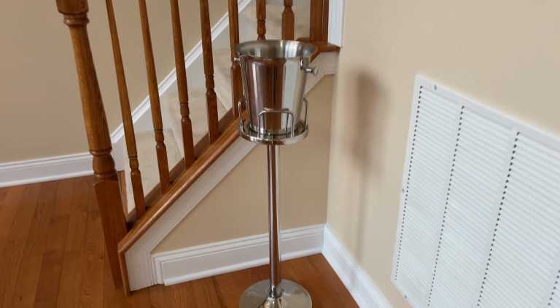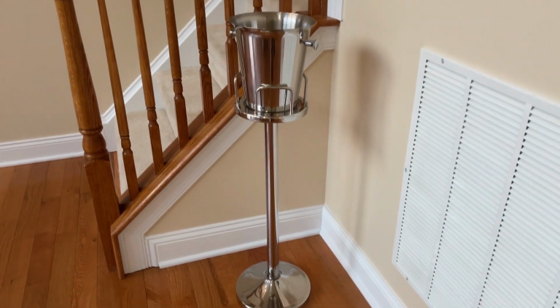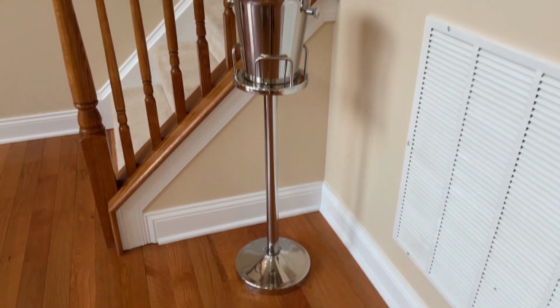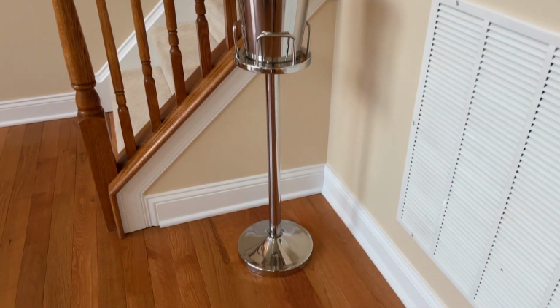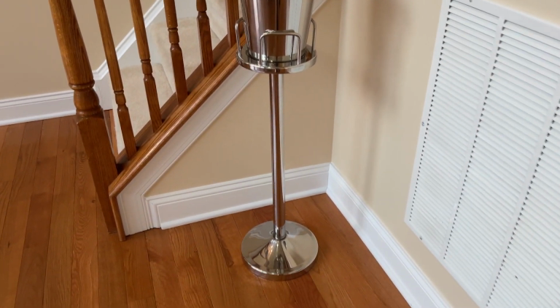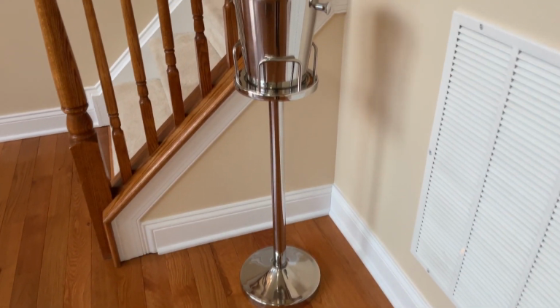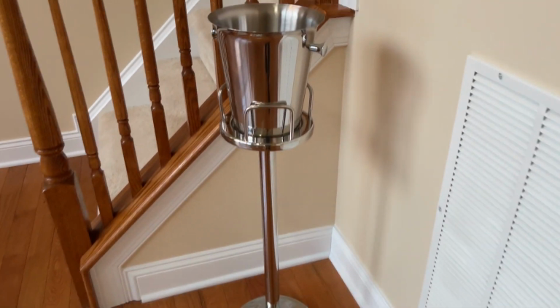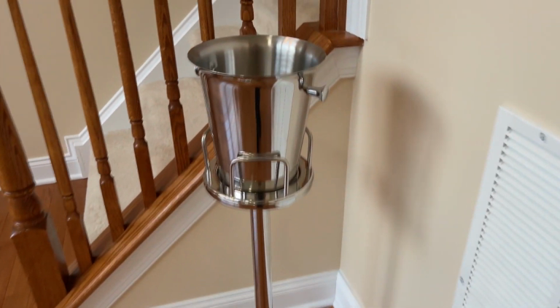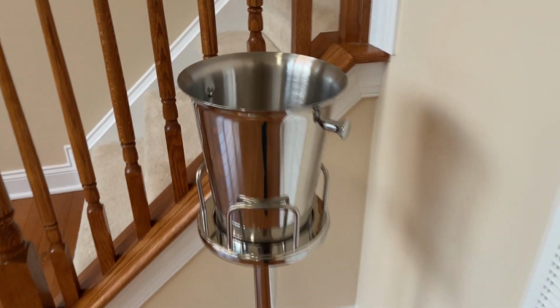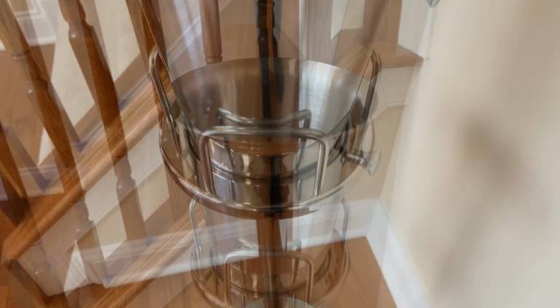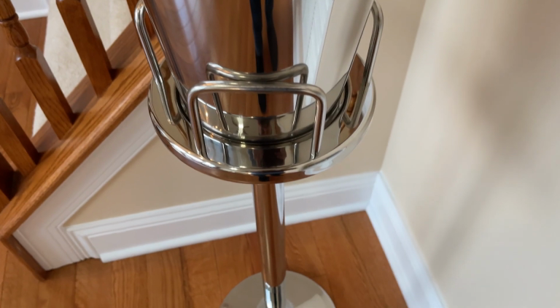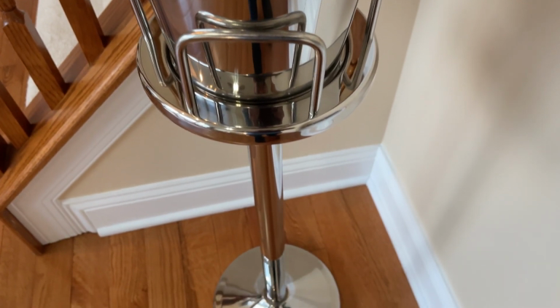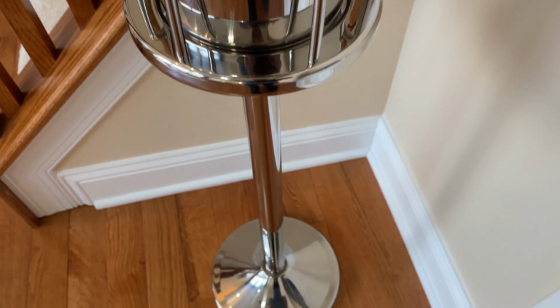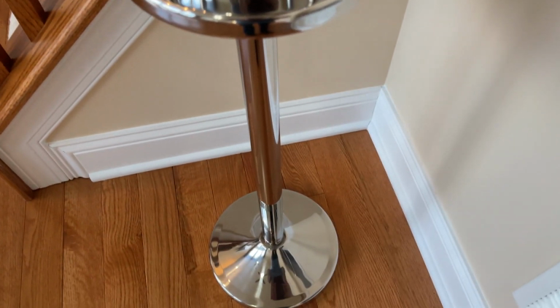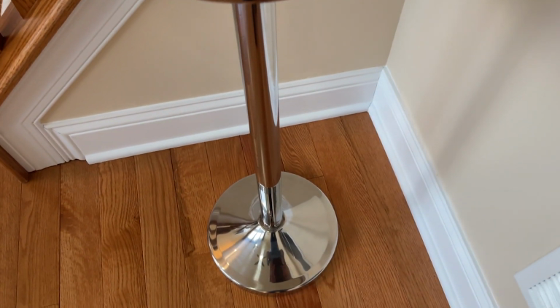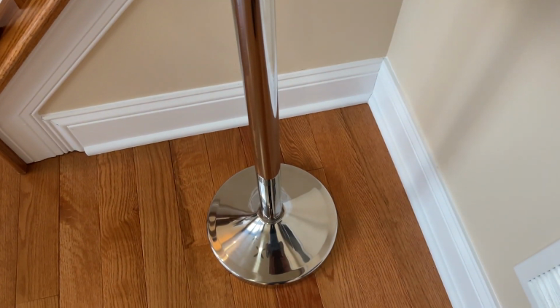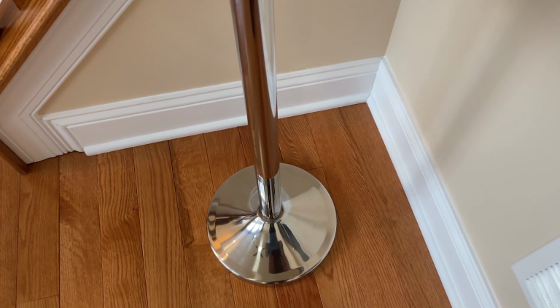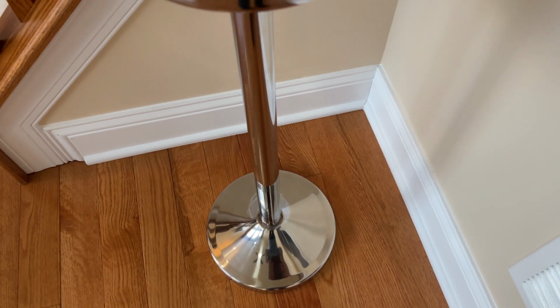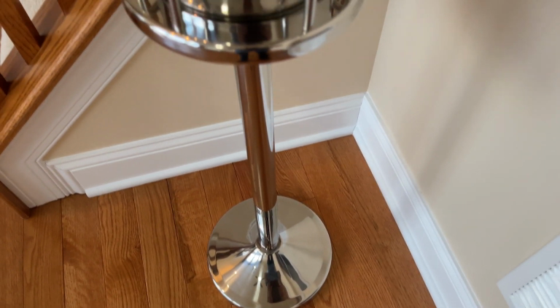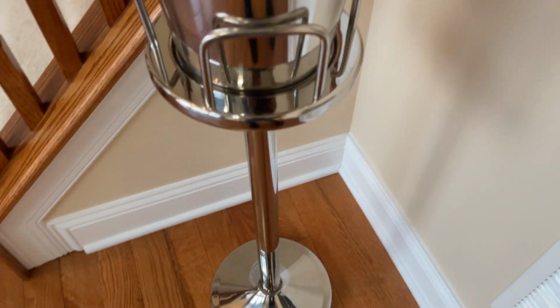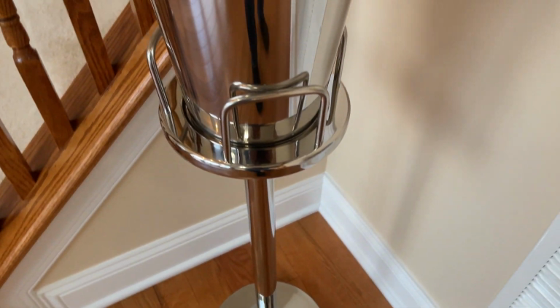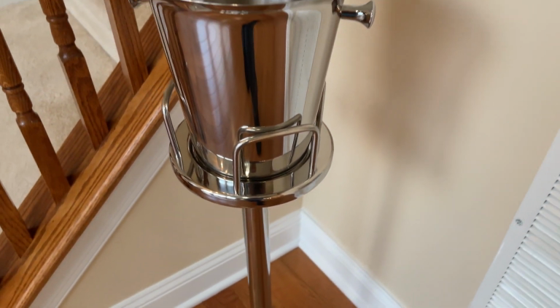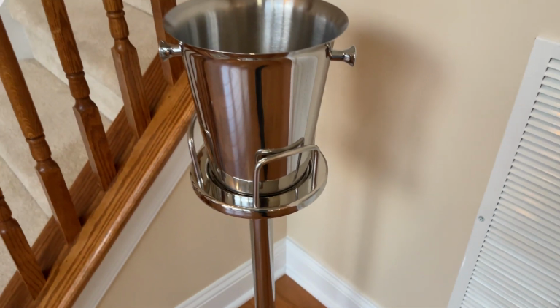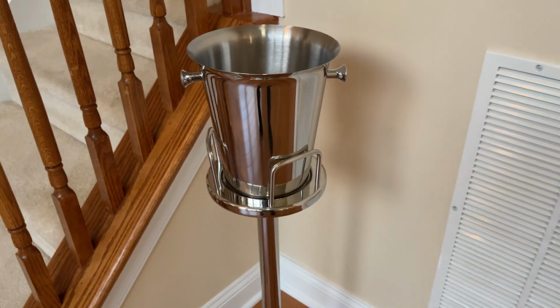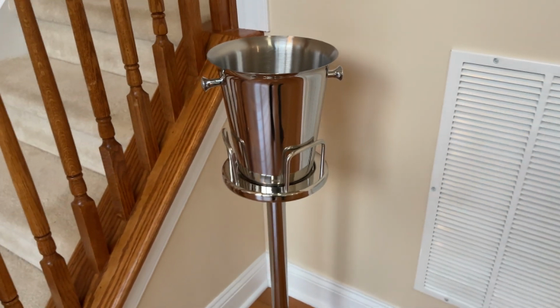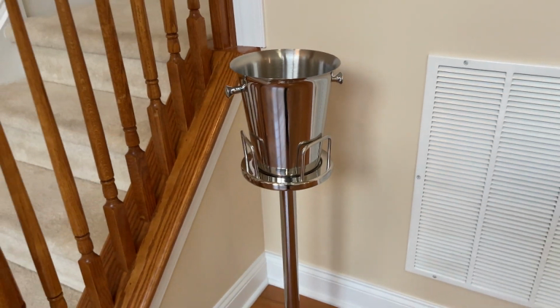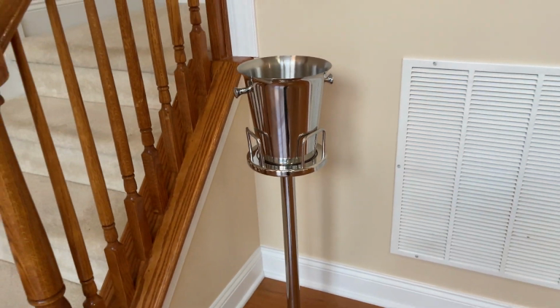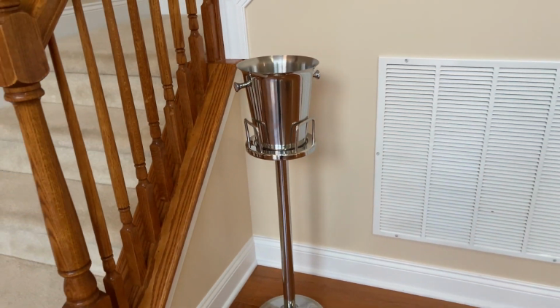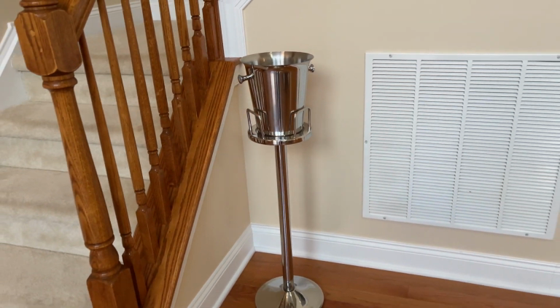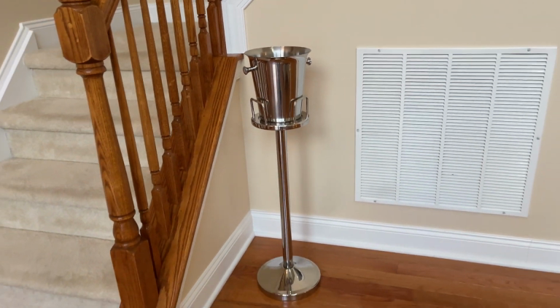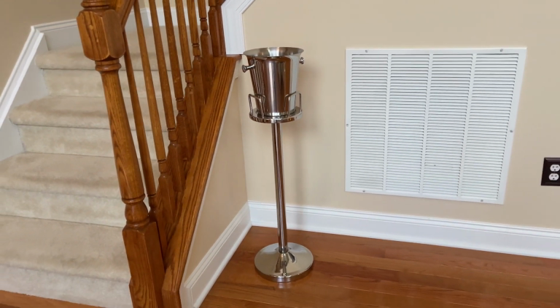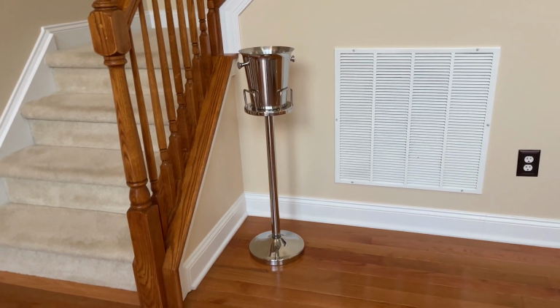I like the support around the ice bucket to eliminate spills and how well it is weighted not to tip over. Overall, a great quality product that I would recommend for special occasions. Therefore, I rank this product 5 out of 5 stars.